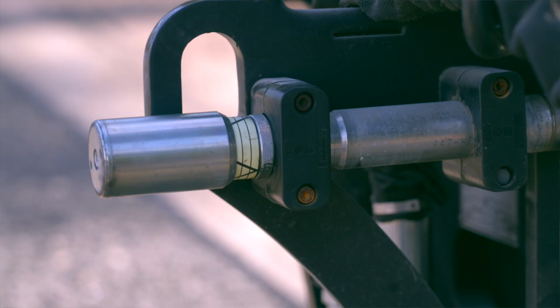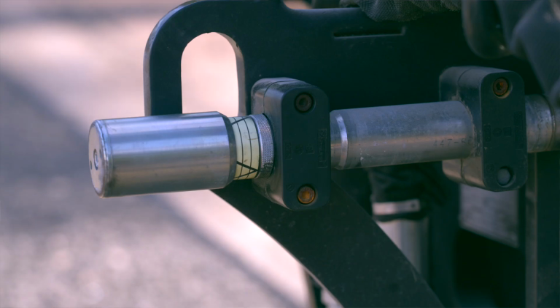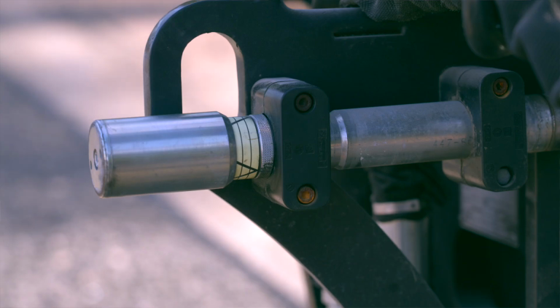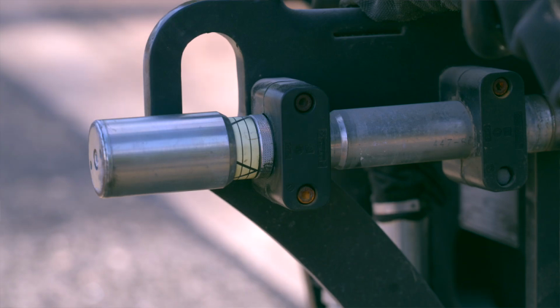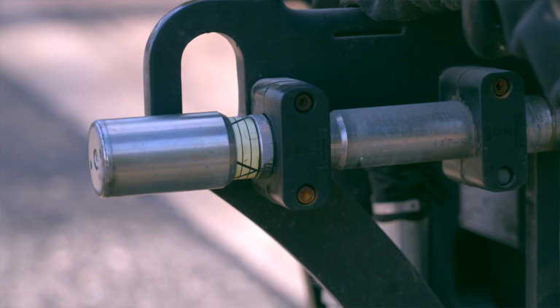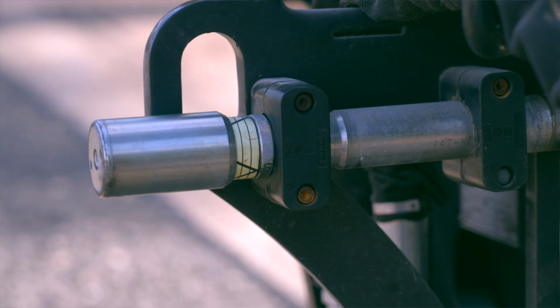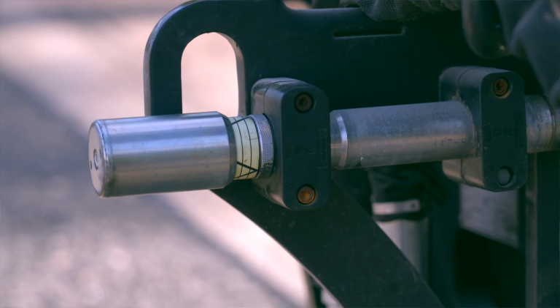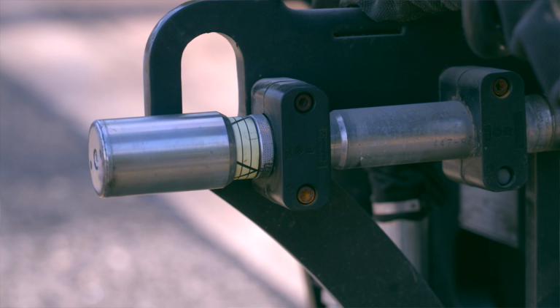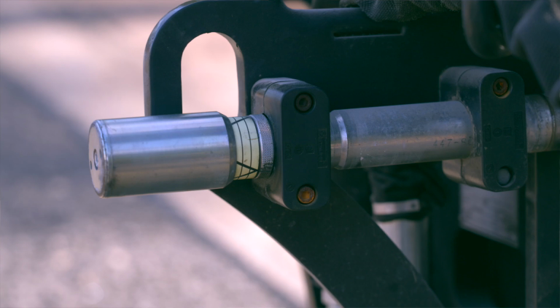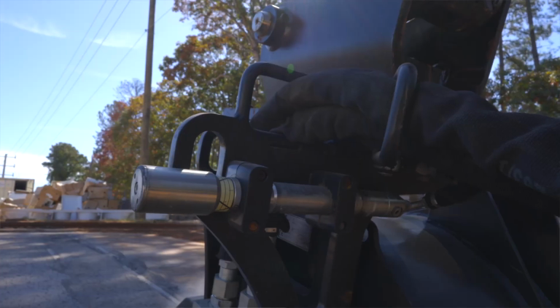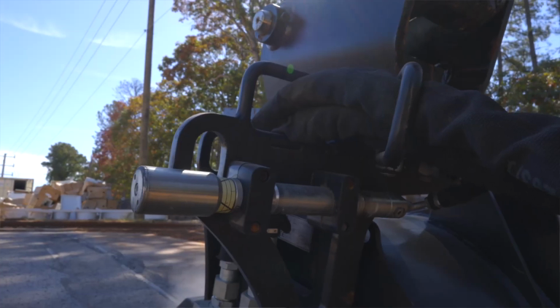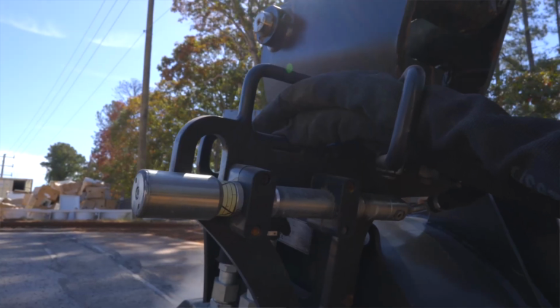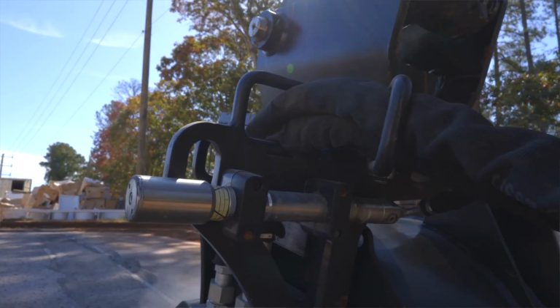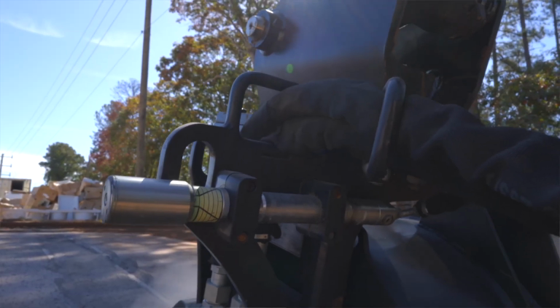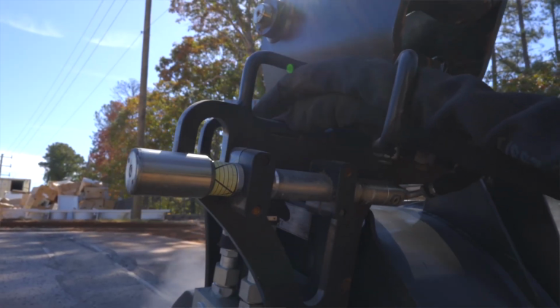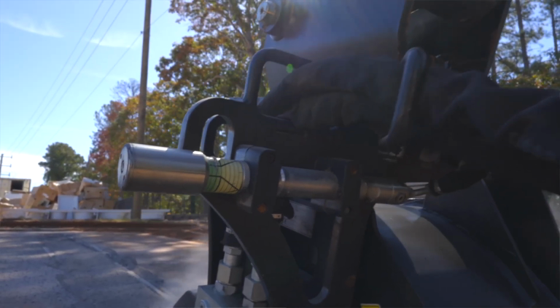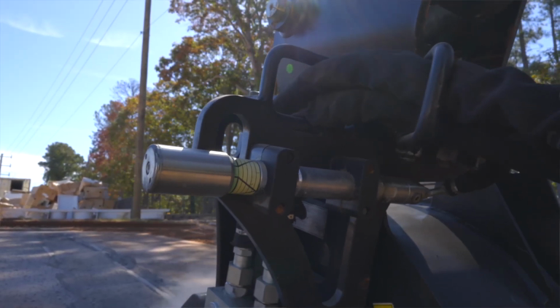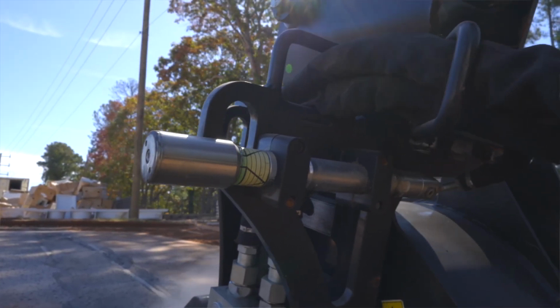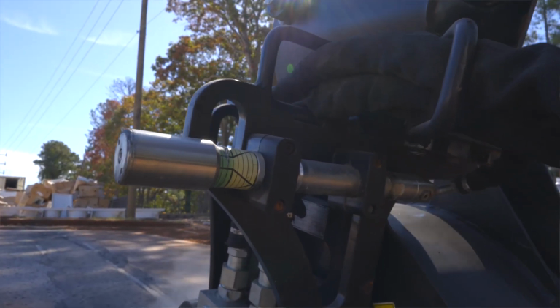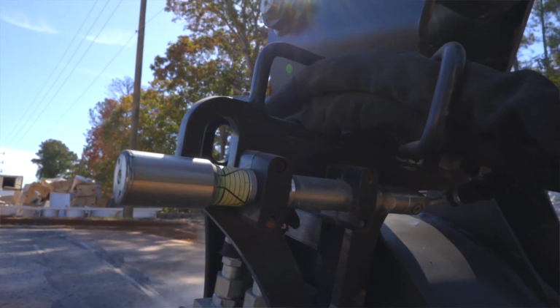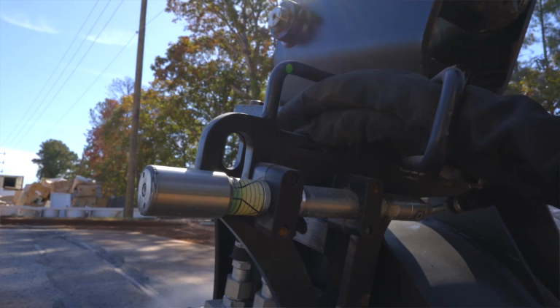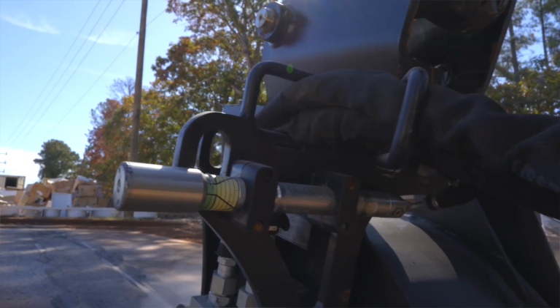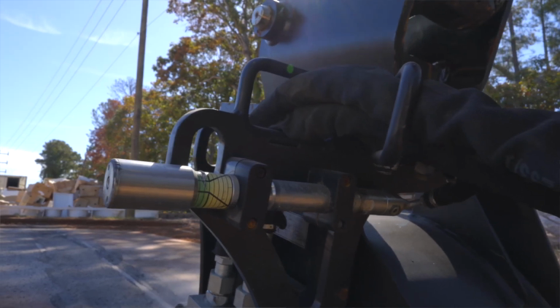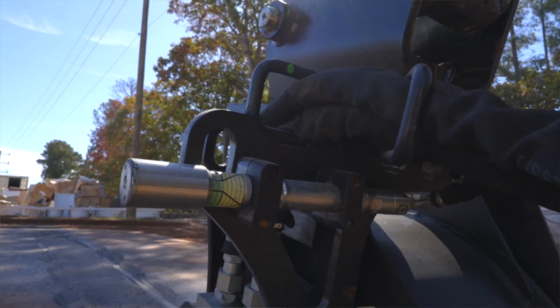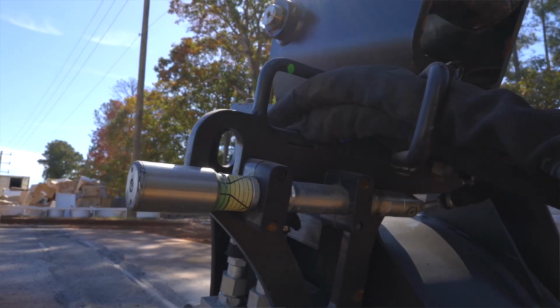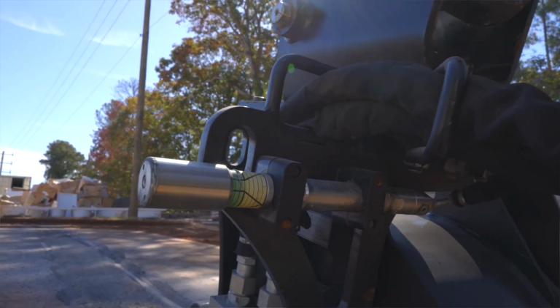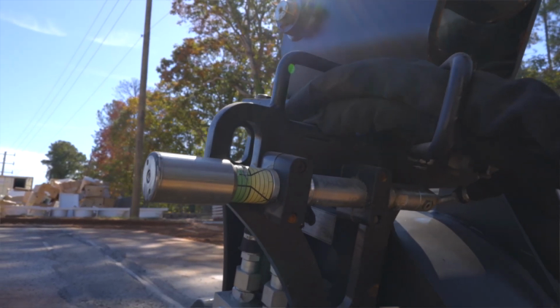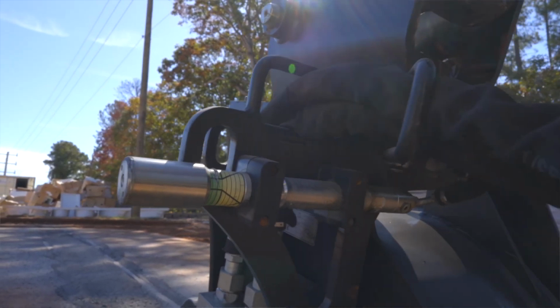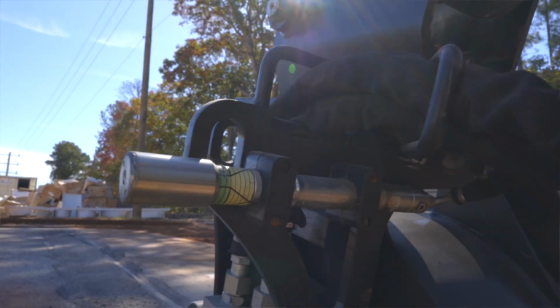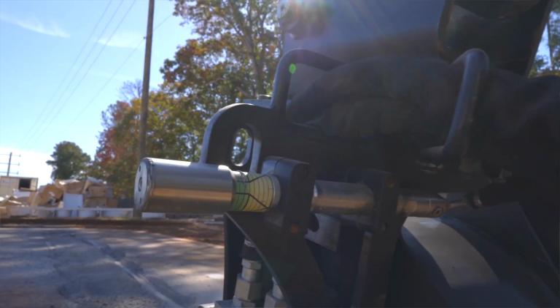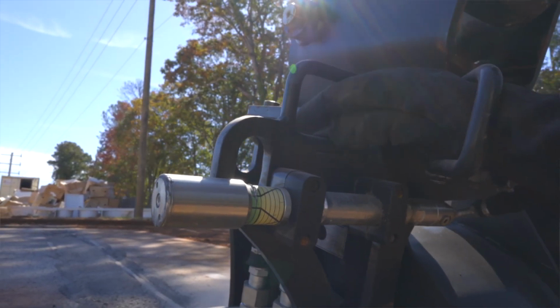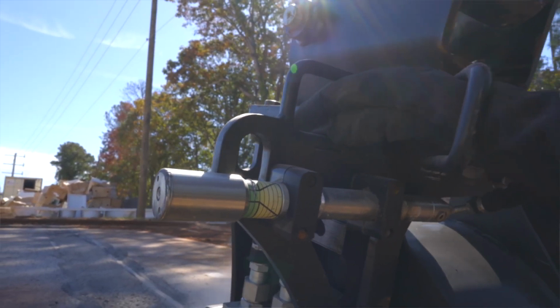The Max Pro gauge comes standard on both models. This gauge provides operator feedback to adjust ground speed for maximum productivity under changing material loads. The gauge displays planer performance in real-time conditions and is visible from the cab.